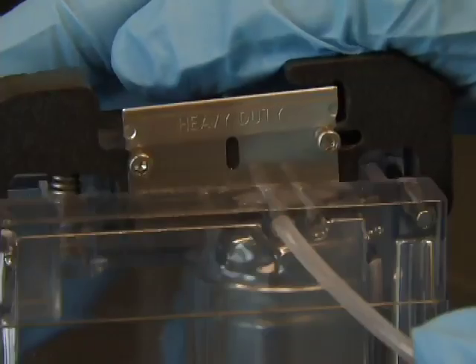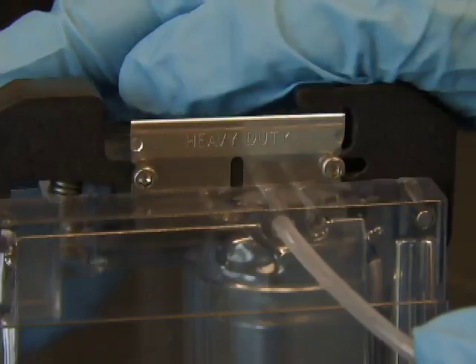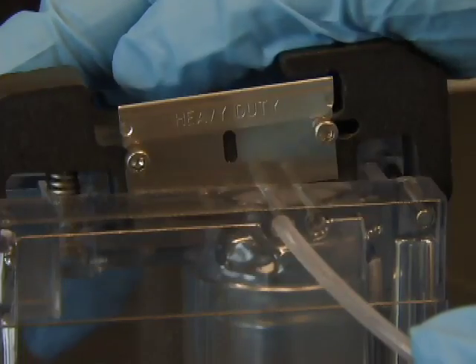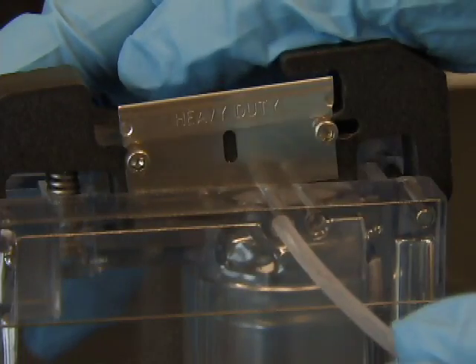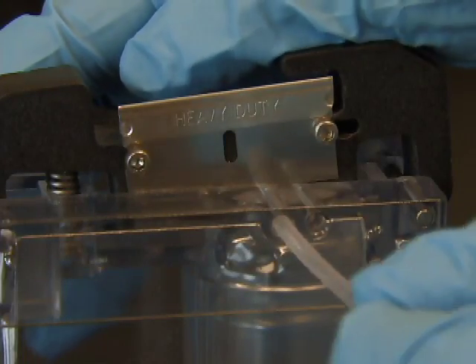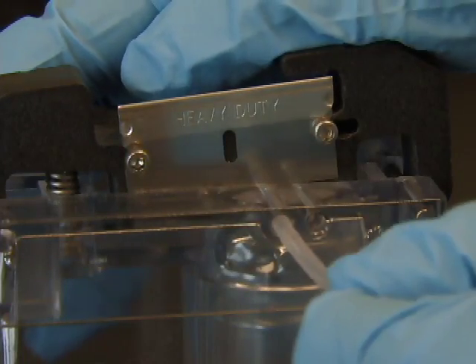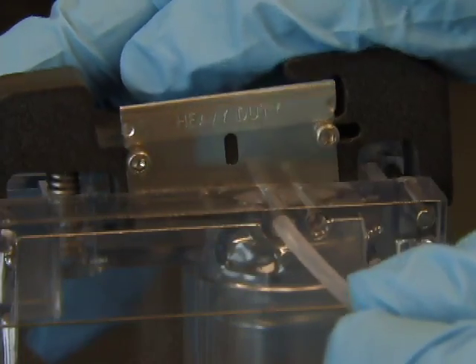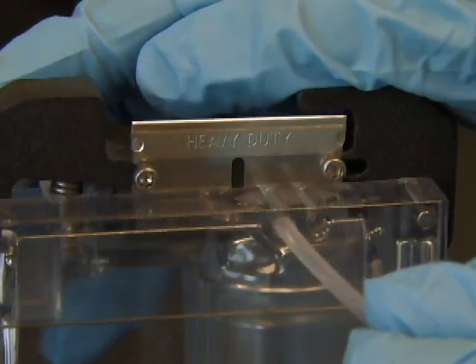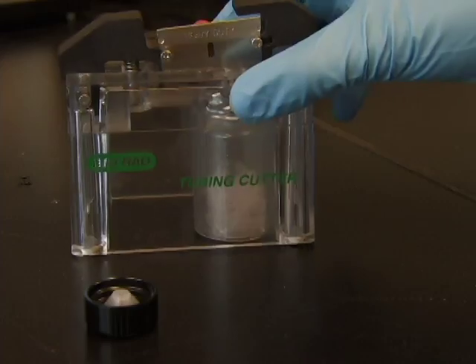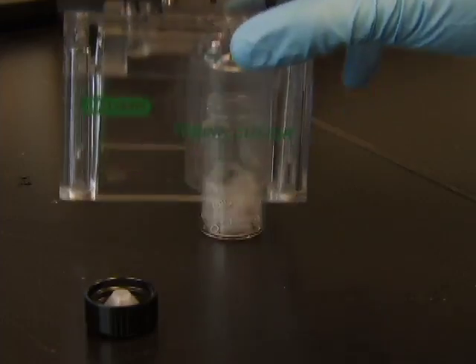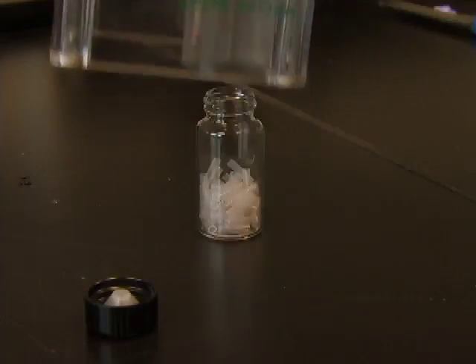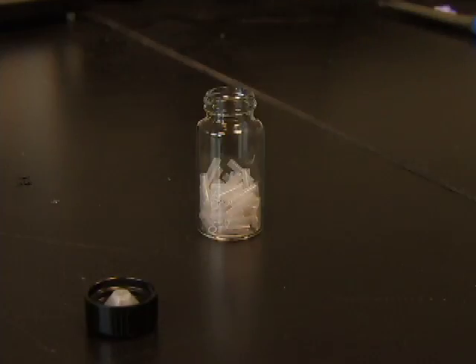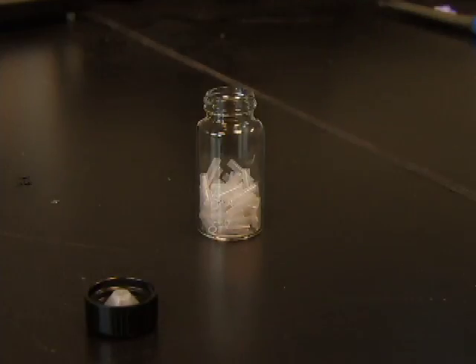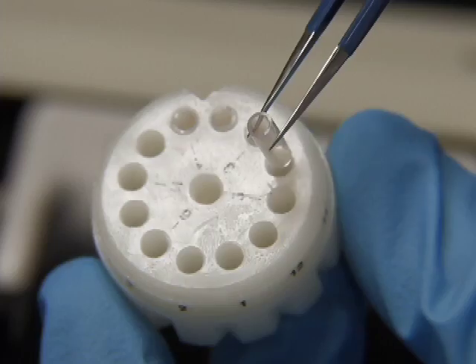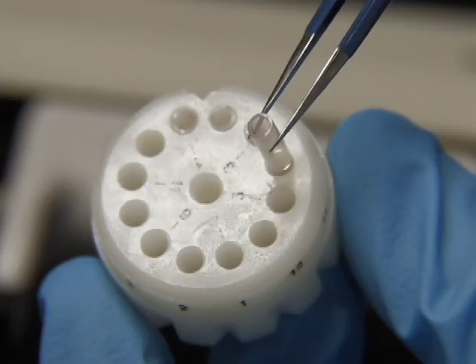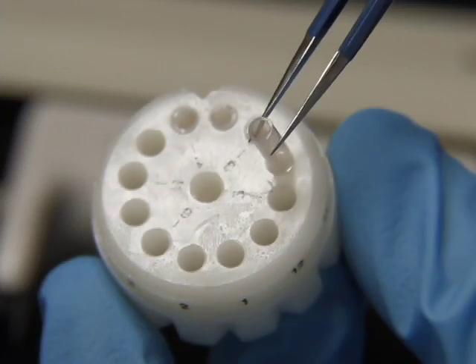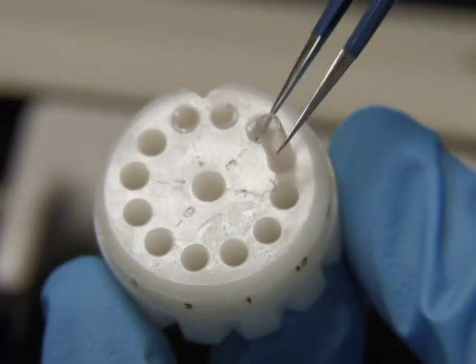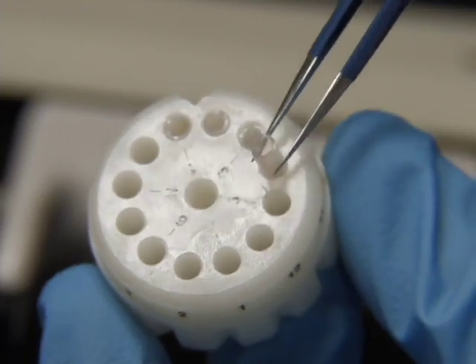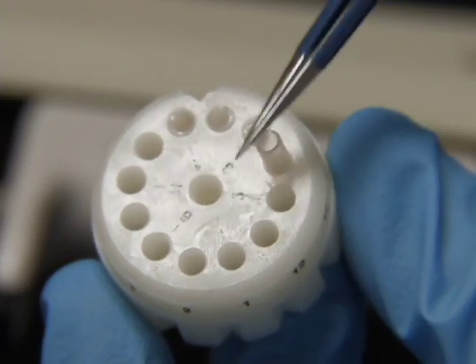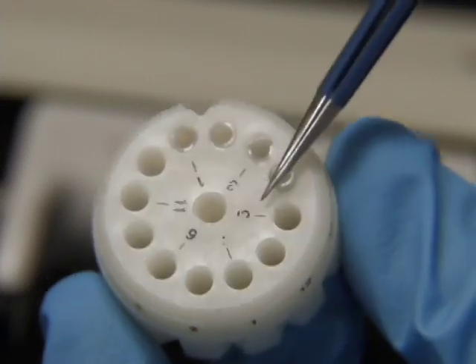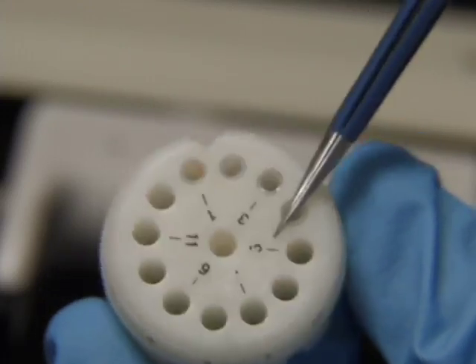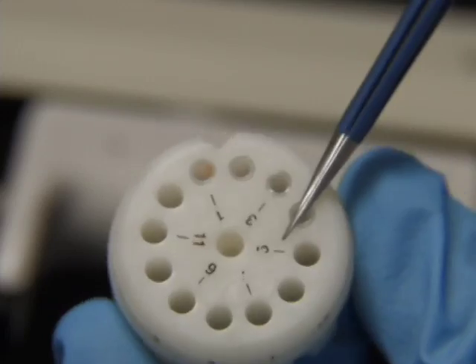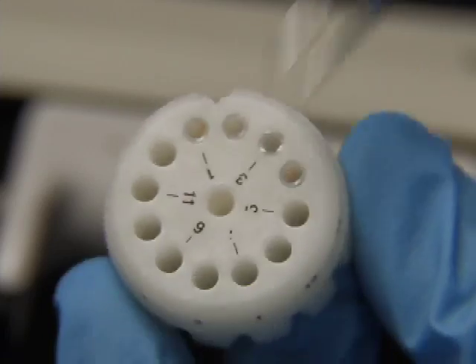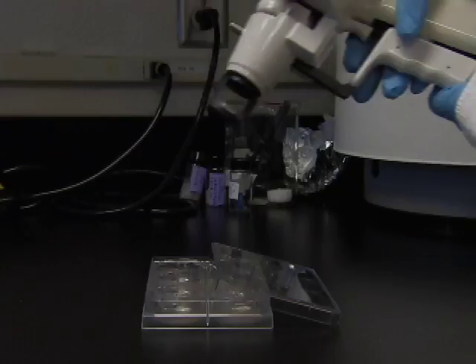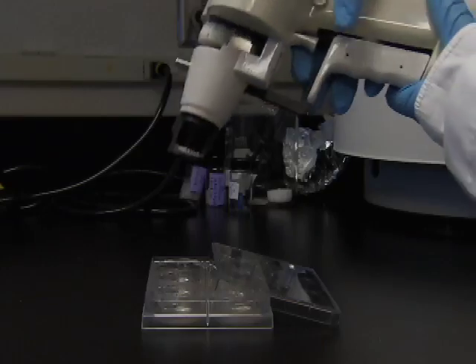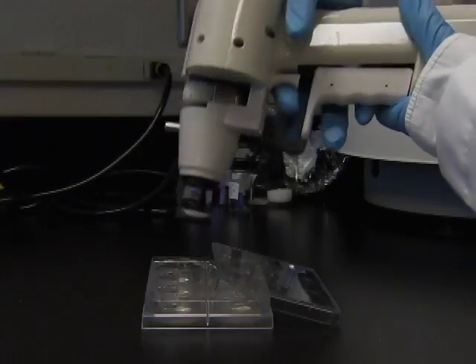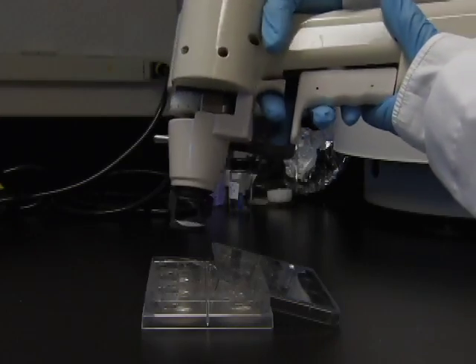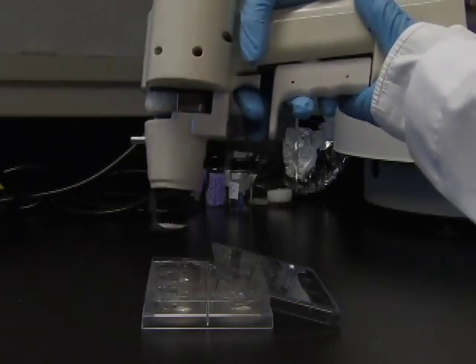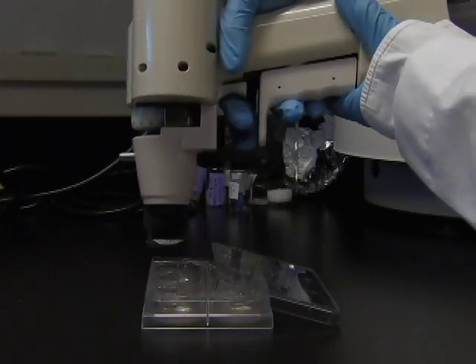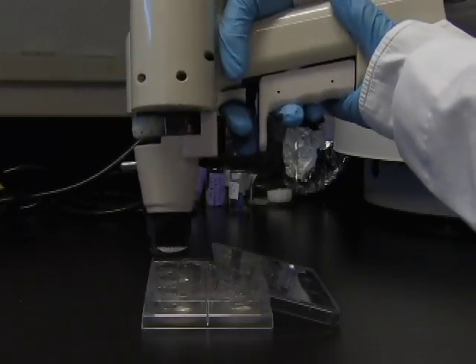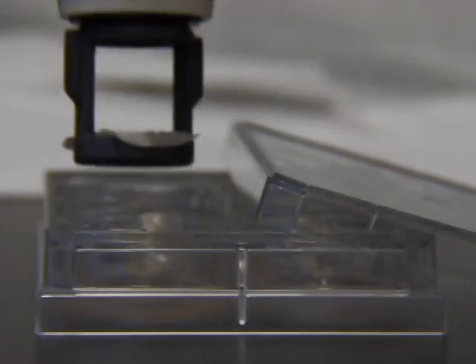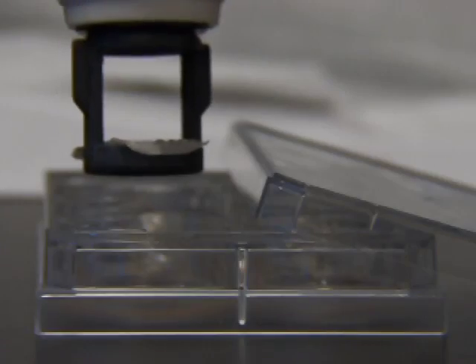Three, cut the tubing into cartridges to load into the gene gun; and four, shoot the tissue to be transfected.